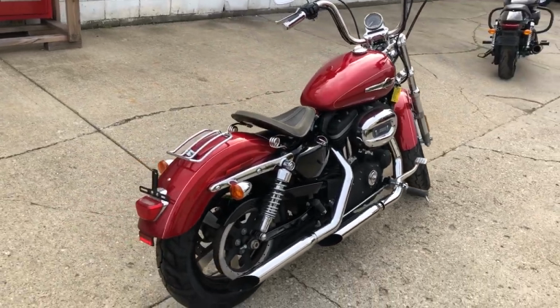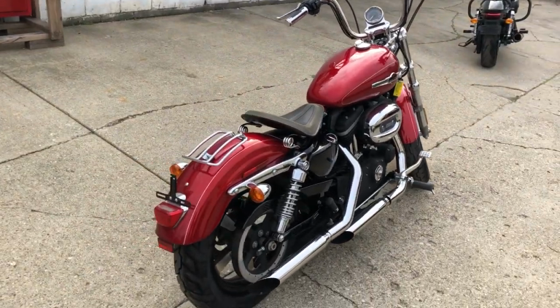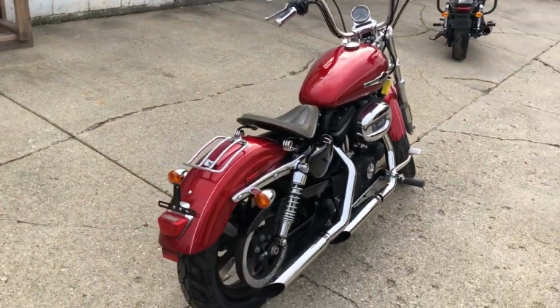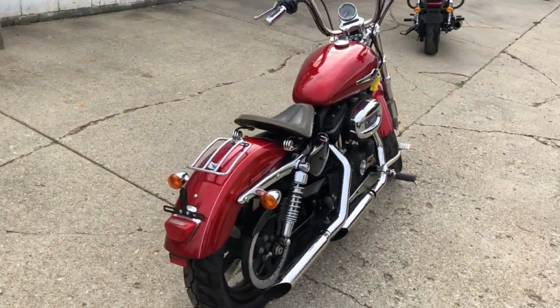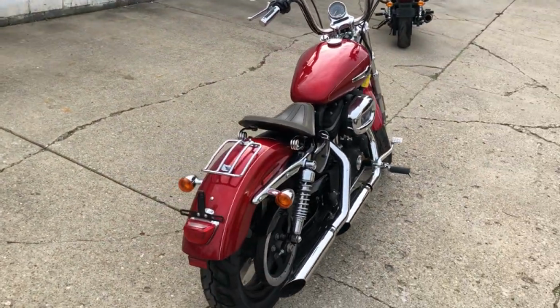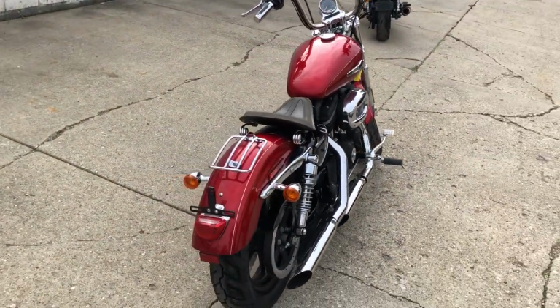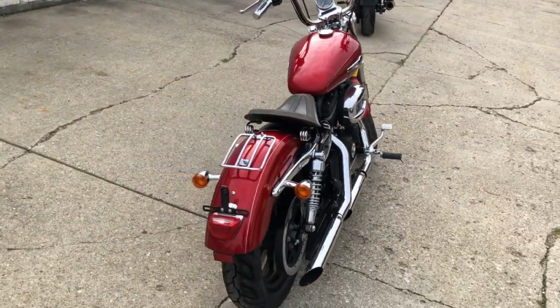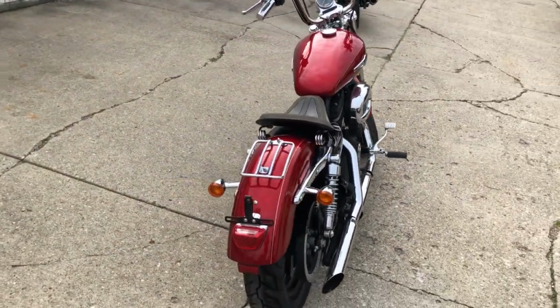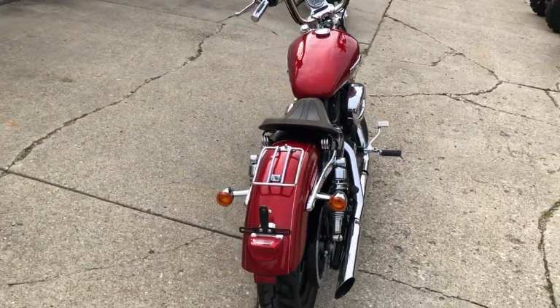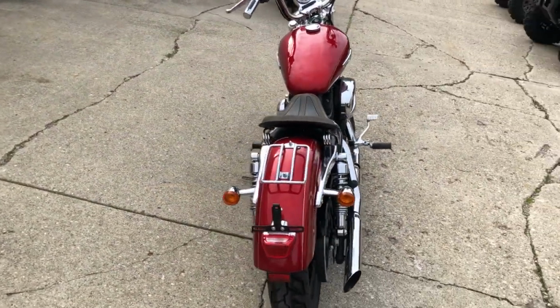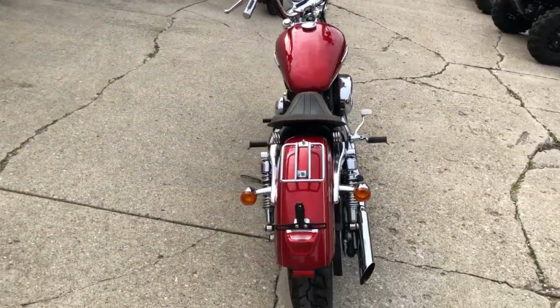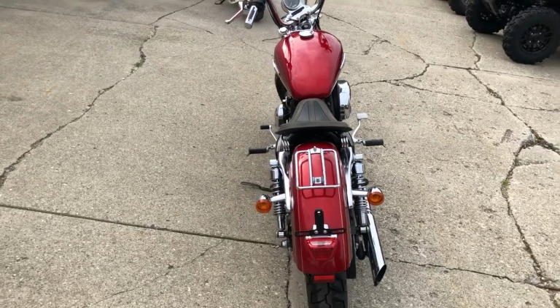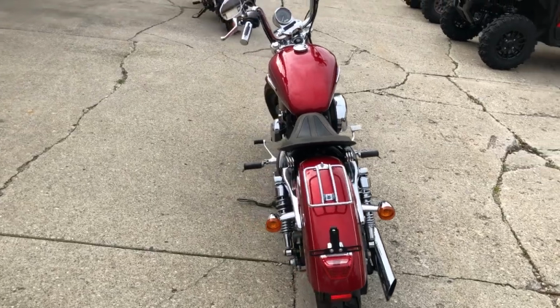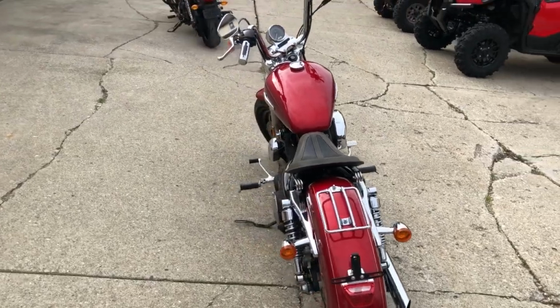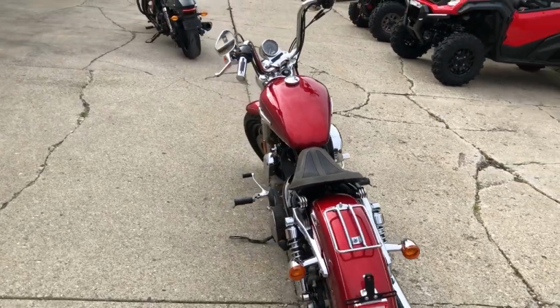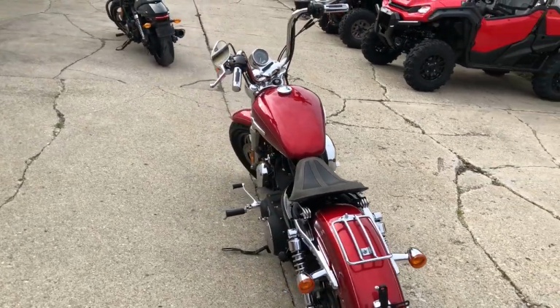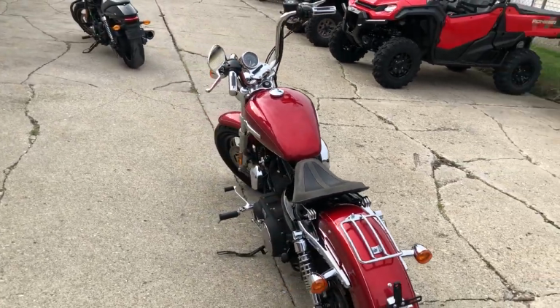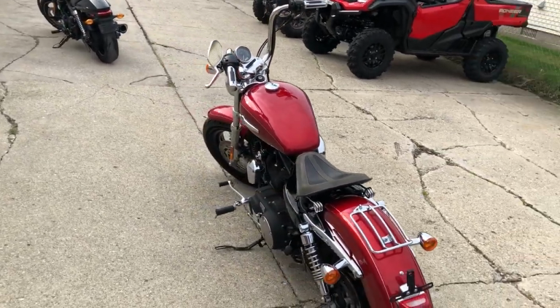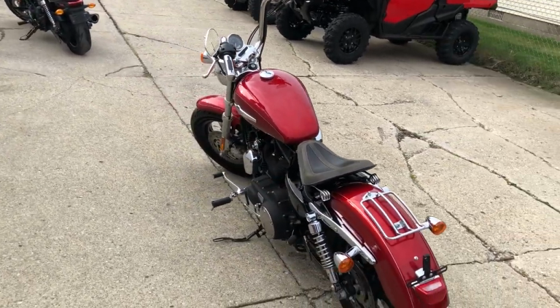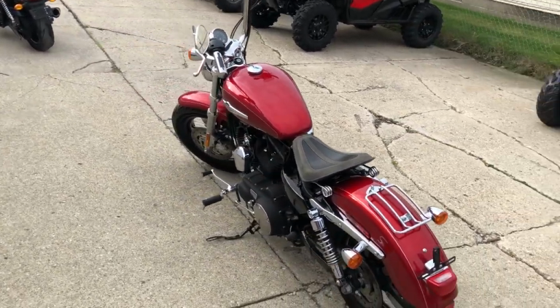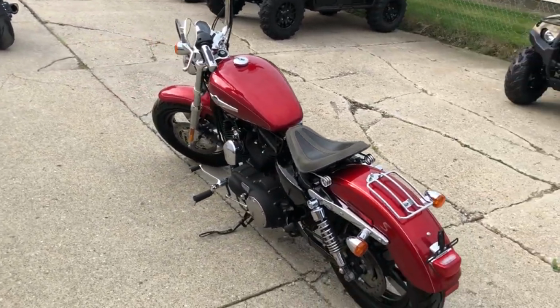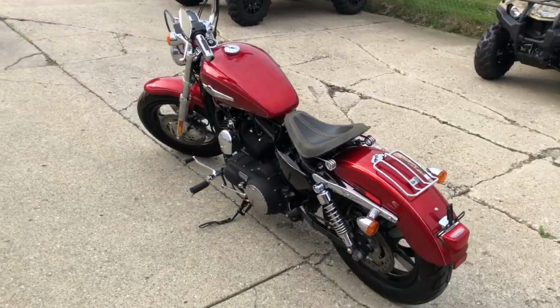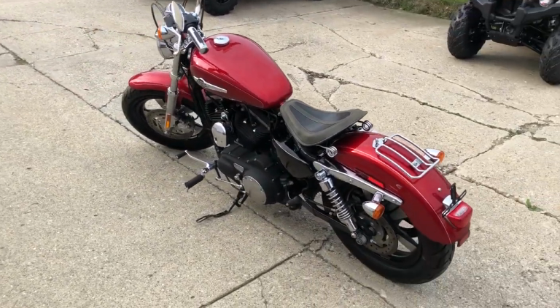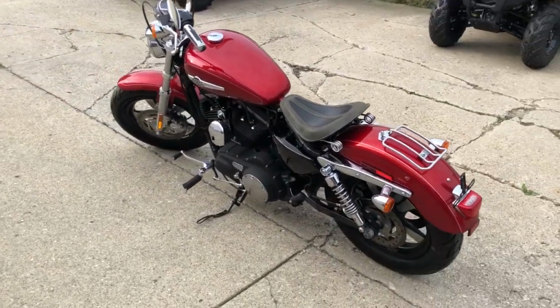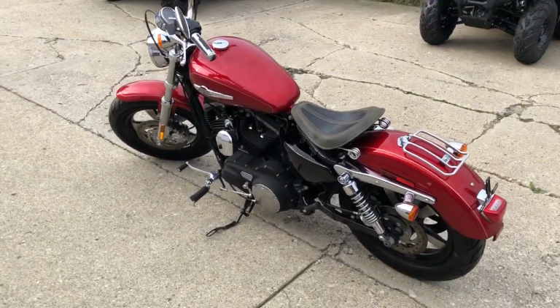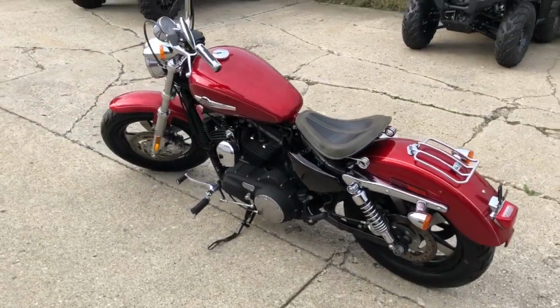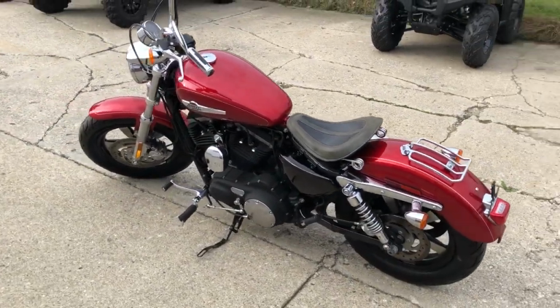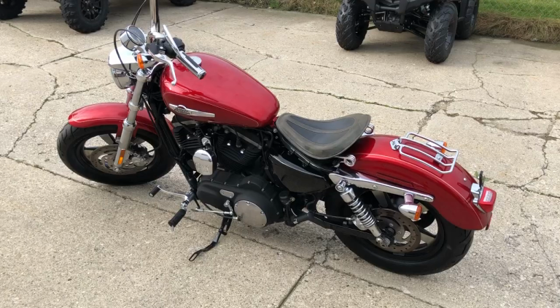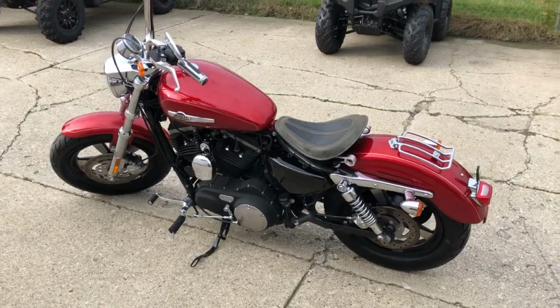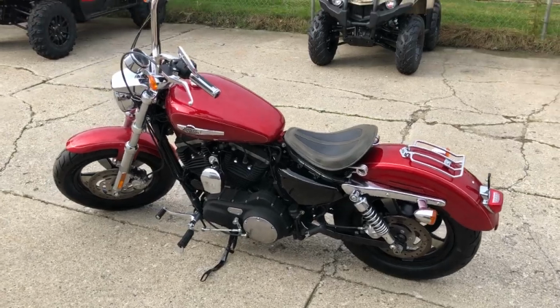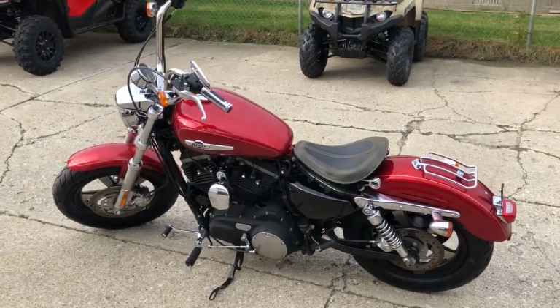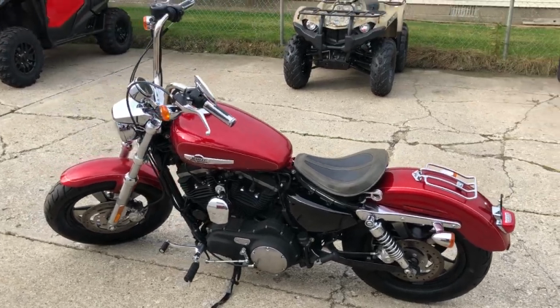Don't miss this one. That's a 2012 XL 1200, only $5,499. Give us a call, we'll get it done. 810-648-9500.